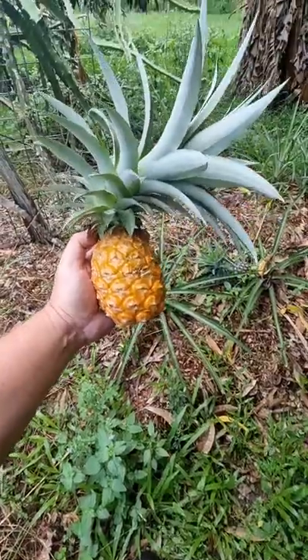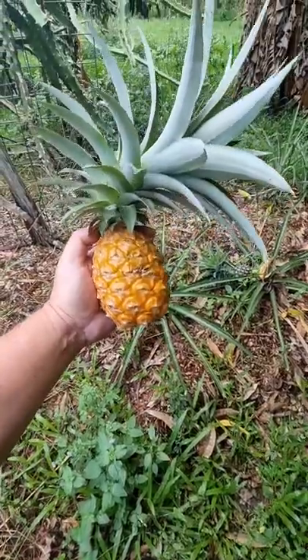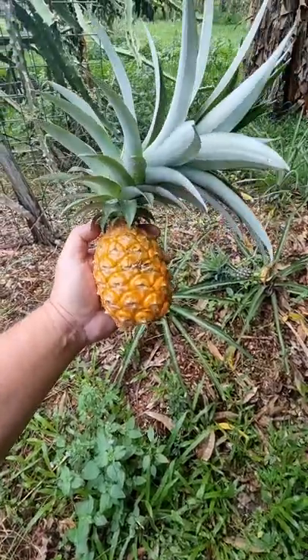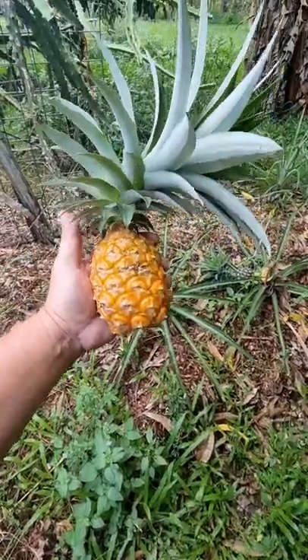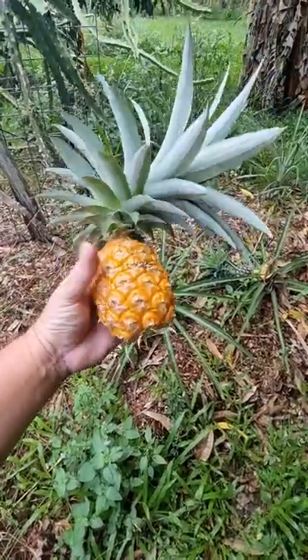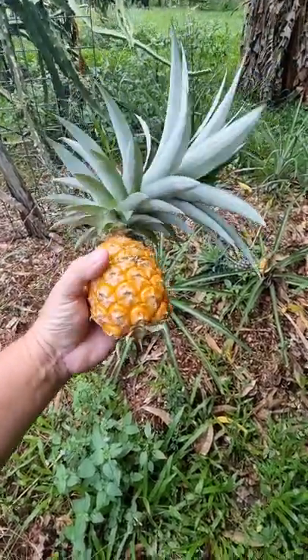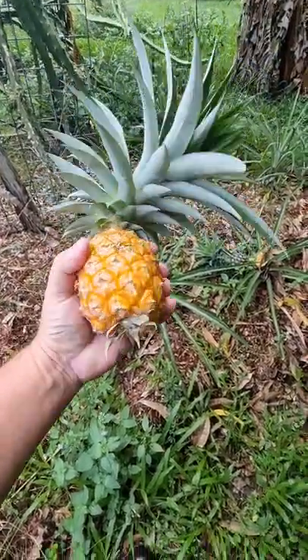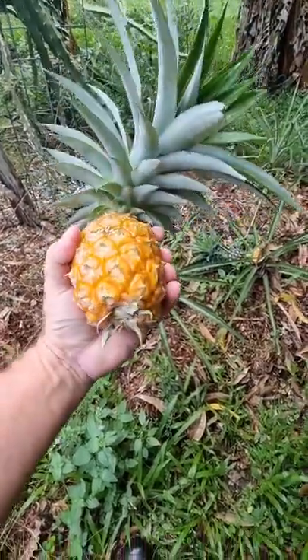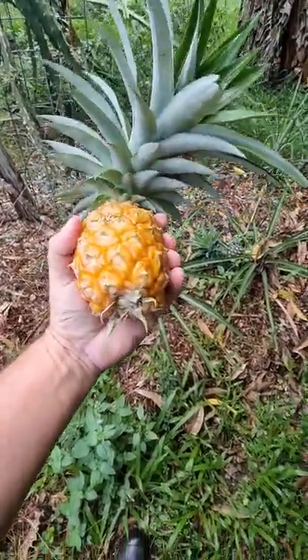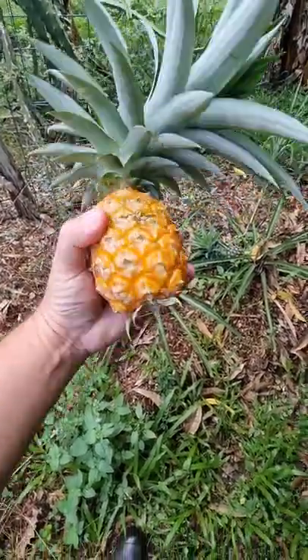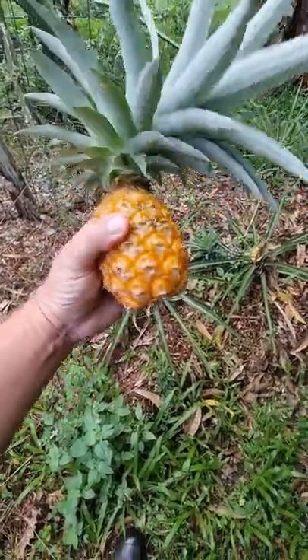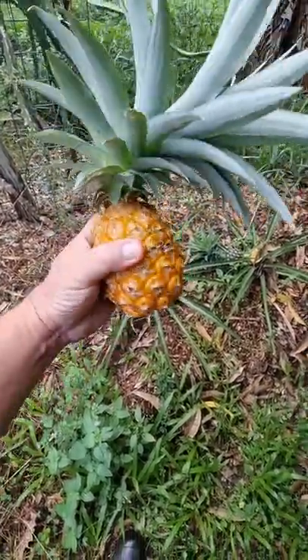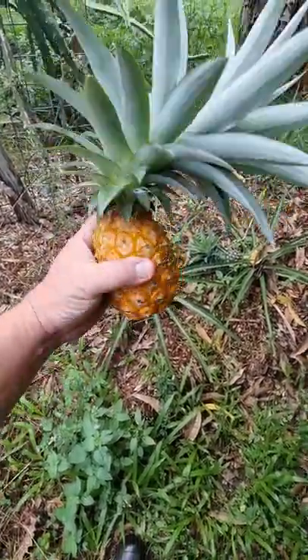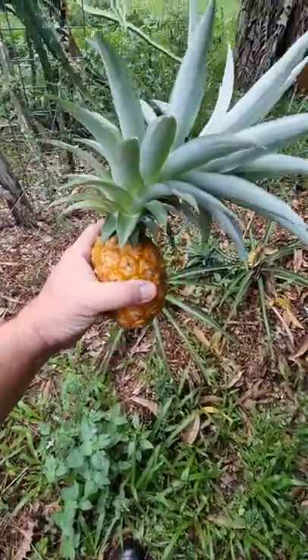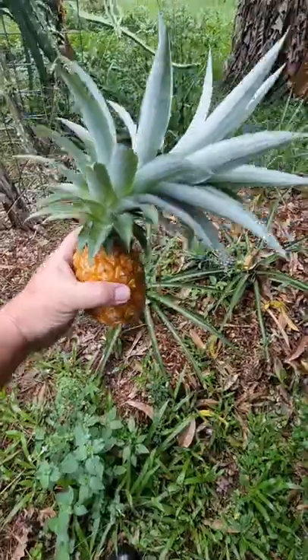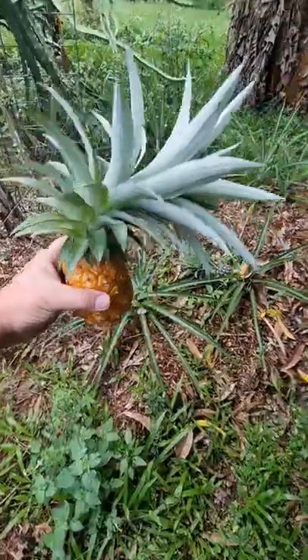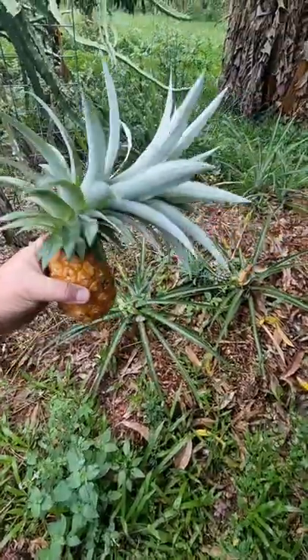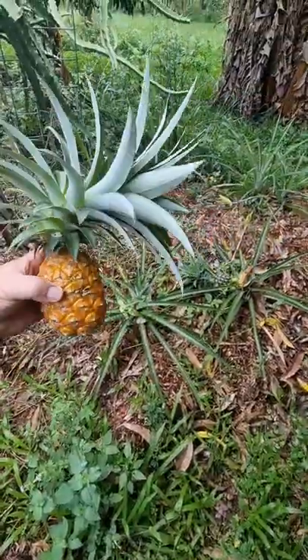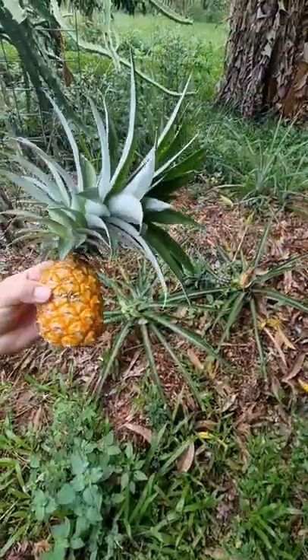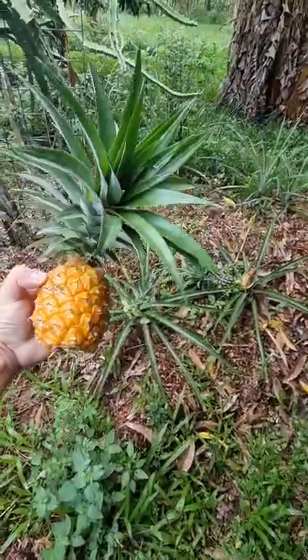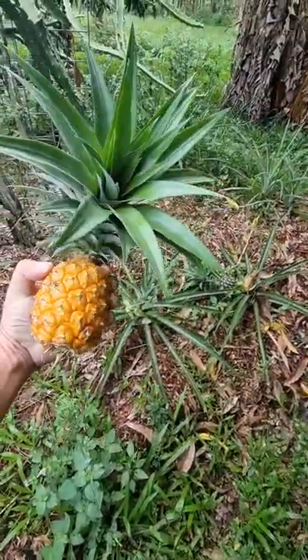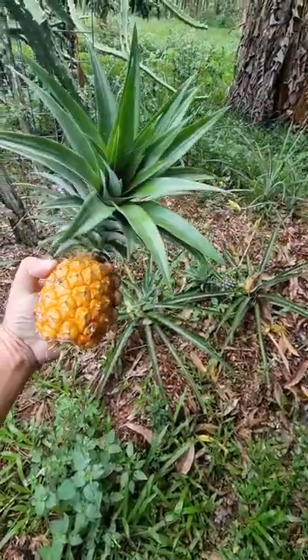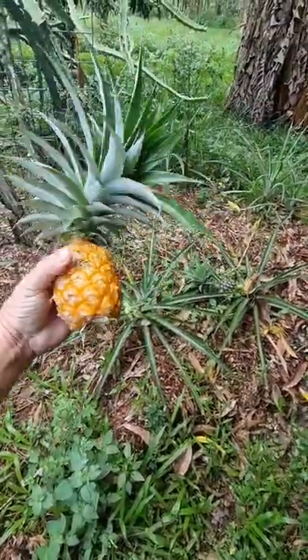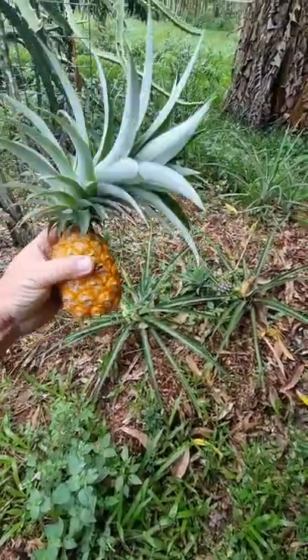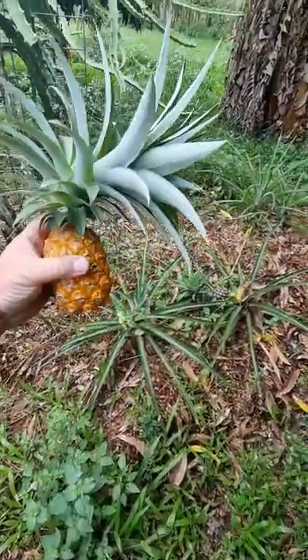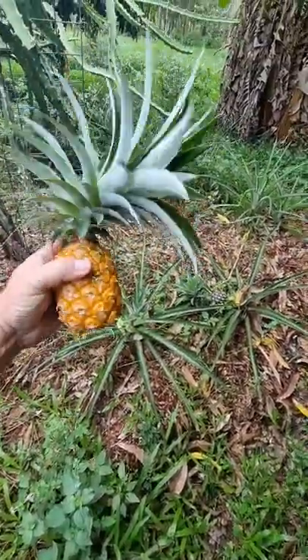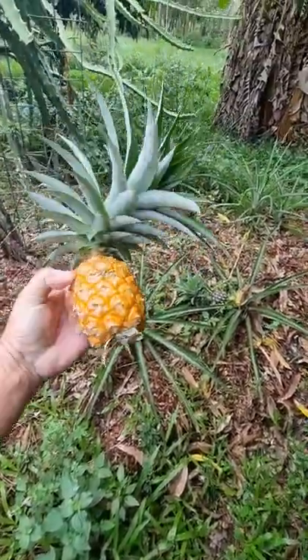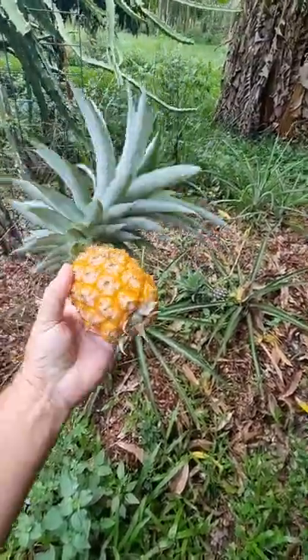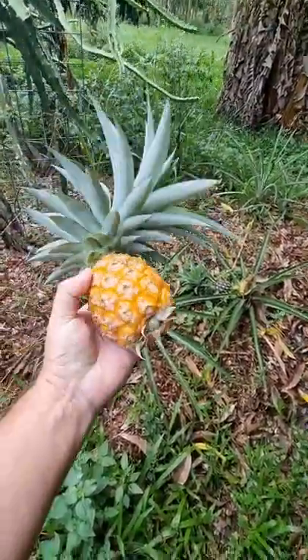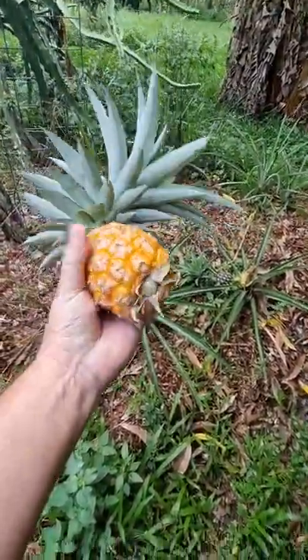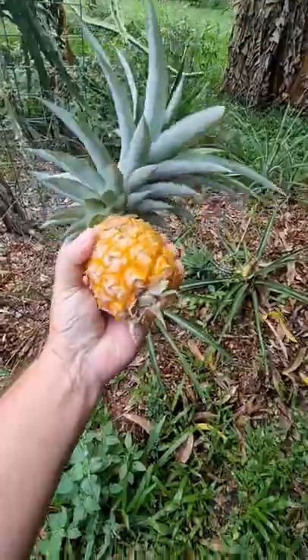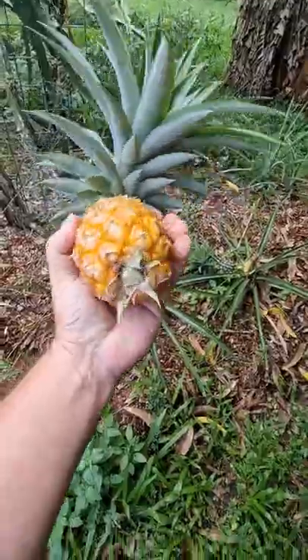Check out the size of this pineapple — it's like a little pineapple grenade. But check out the top. How big is the top compared to the fruit?